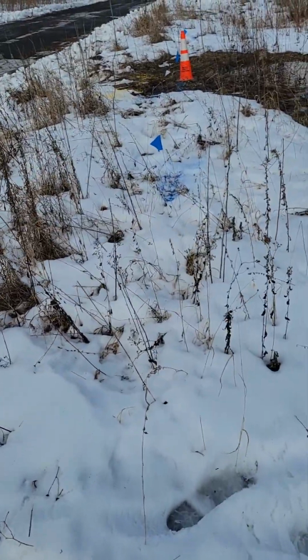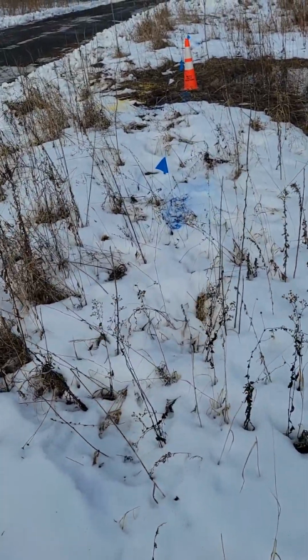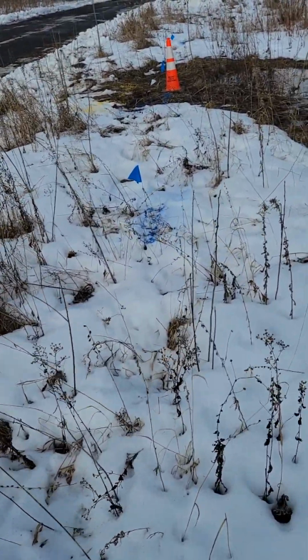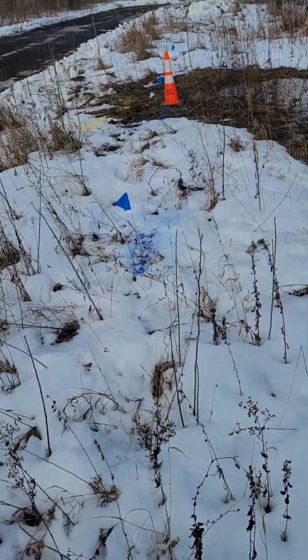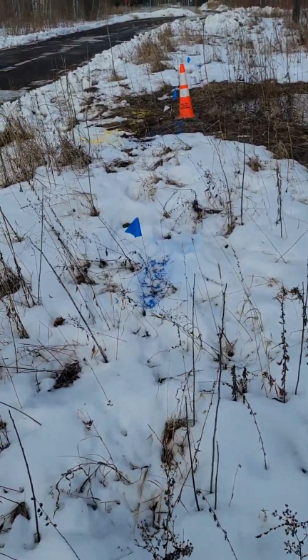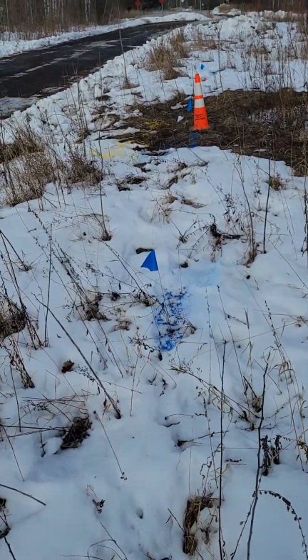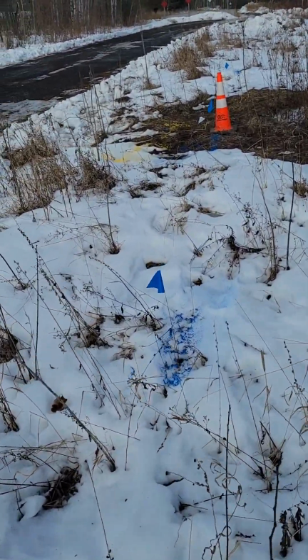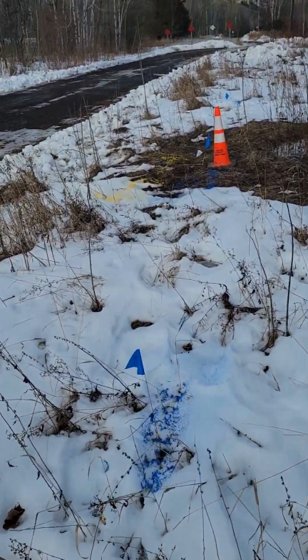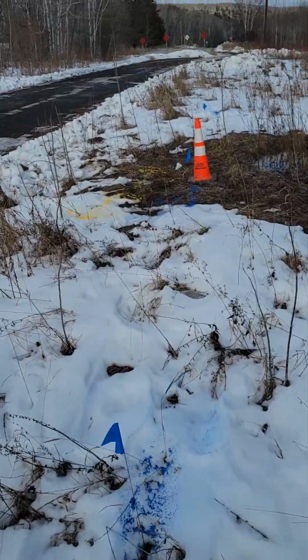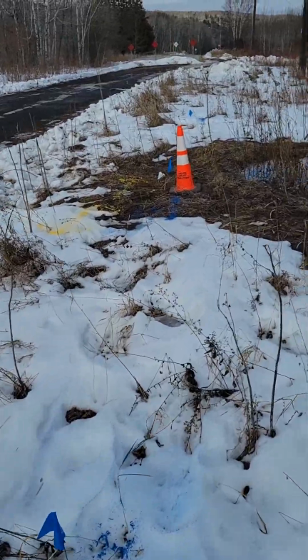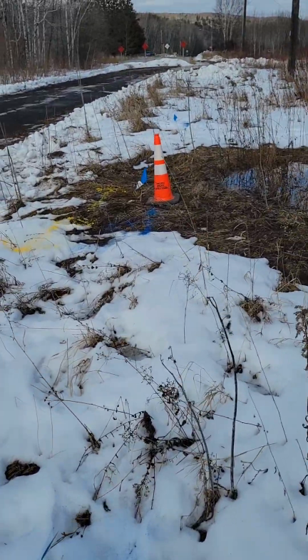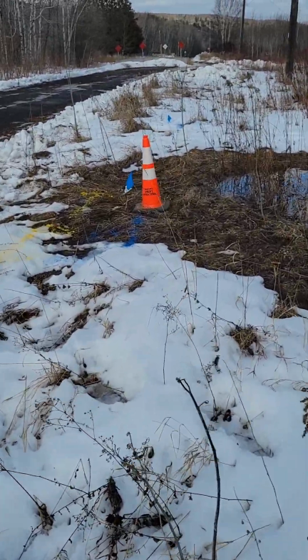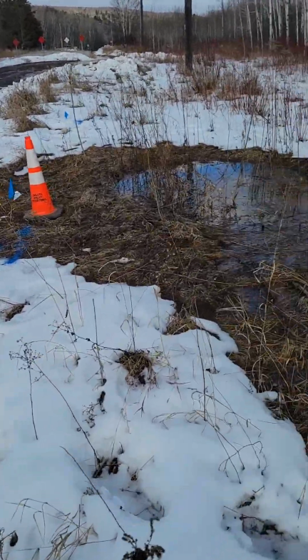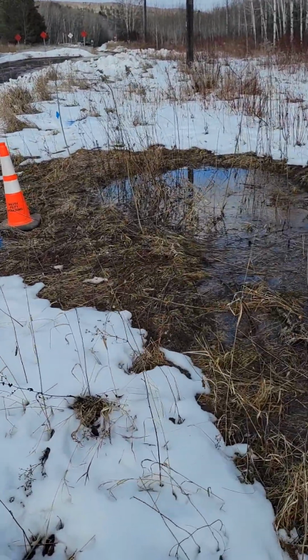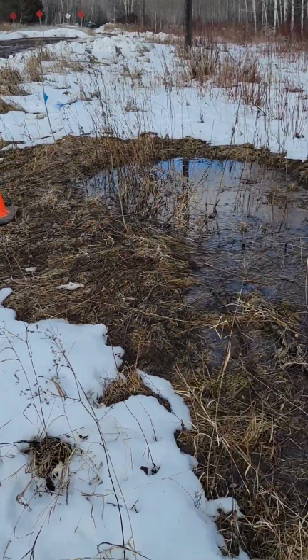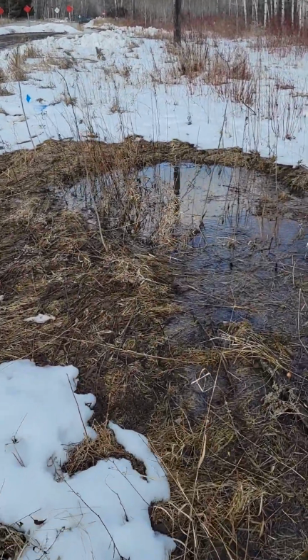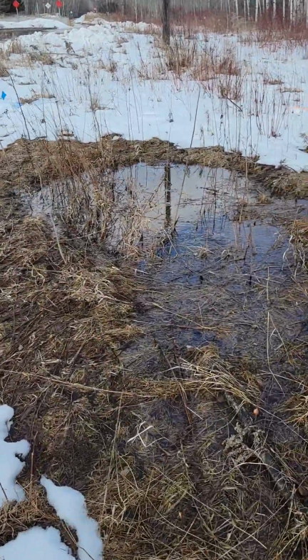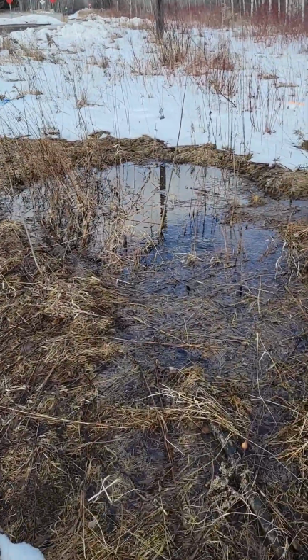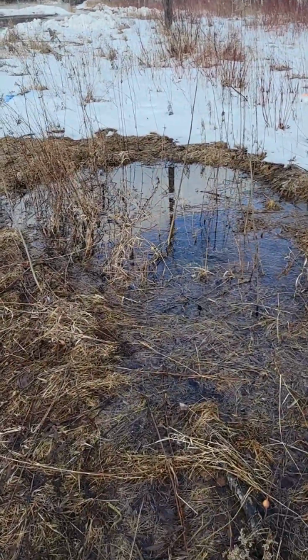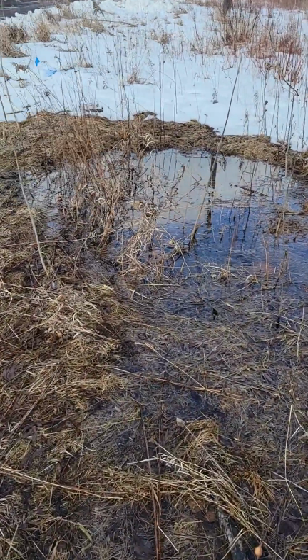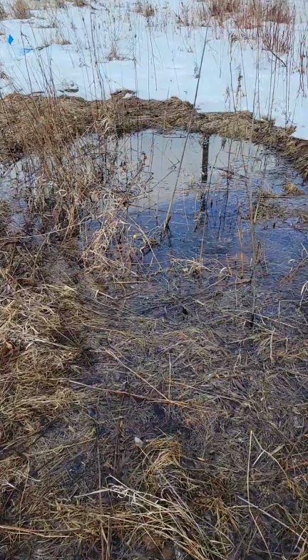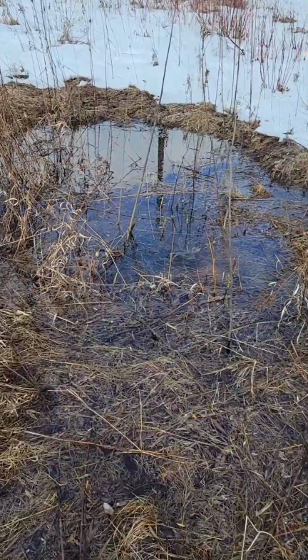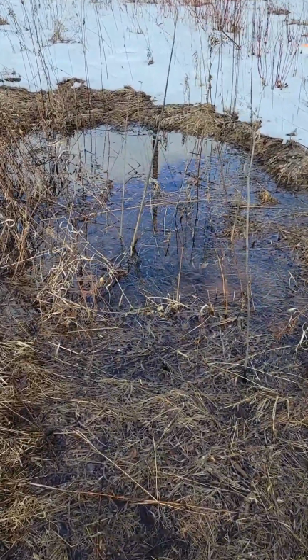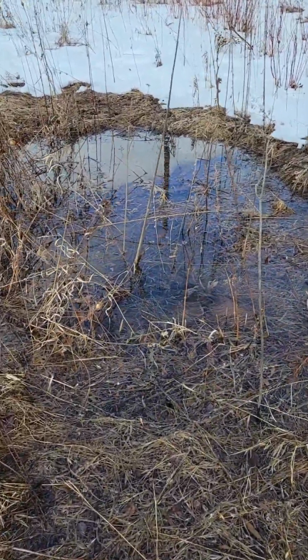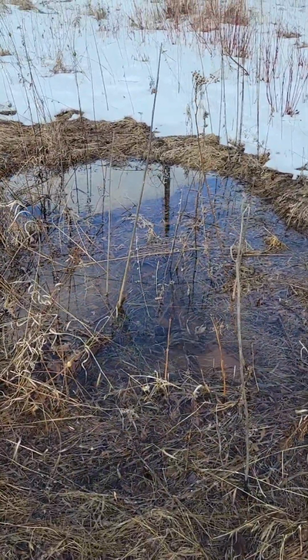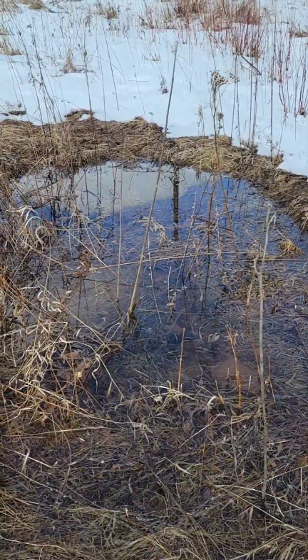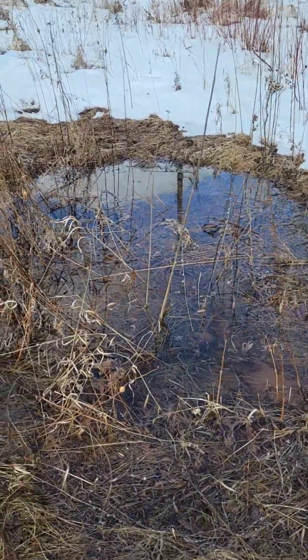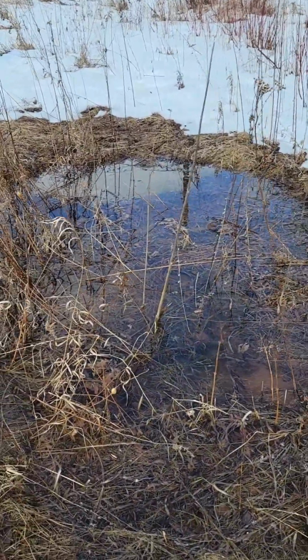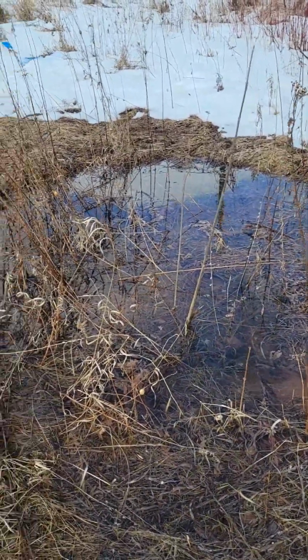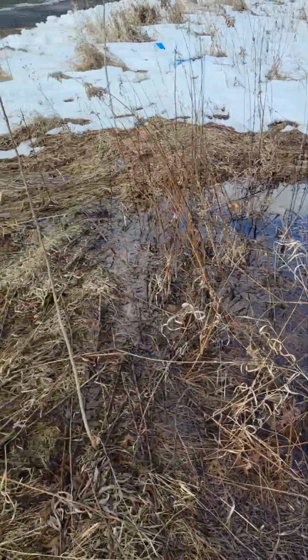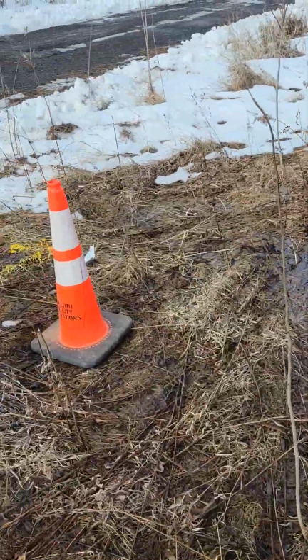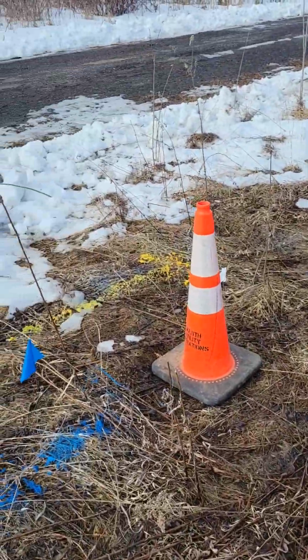So we're doing this locate because the water main is actually busted here and it's seeping through the ground. We got a duct run that runs in this area, so that's why we're doing this locate here.